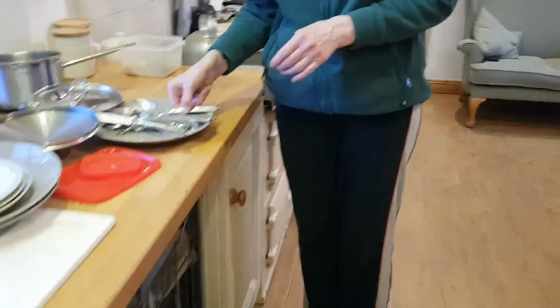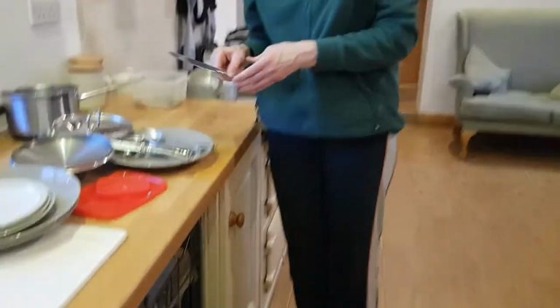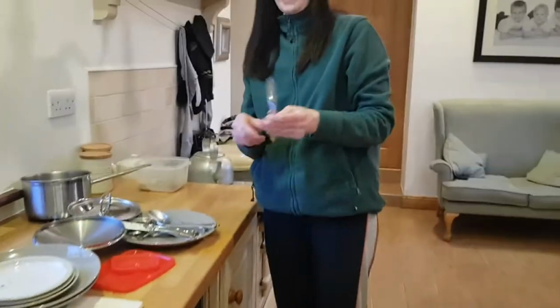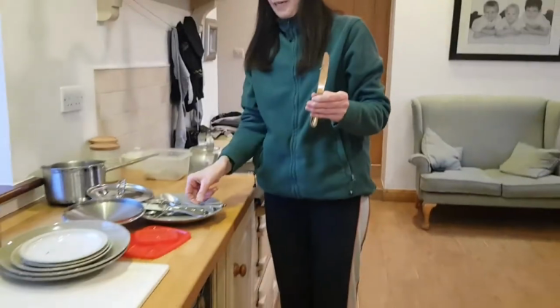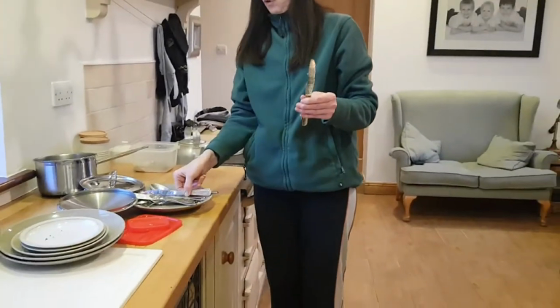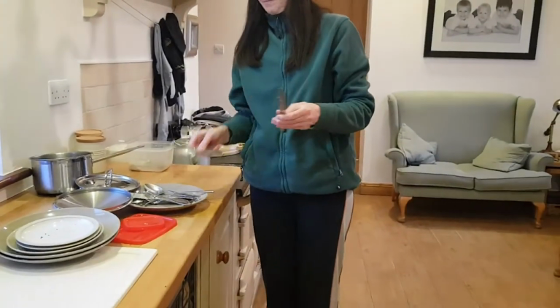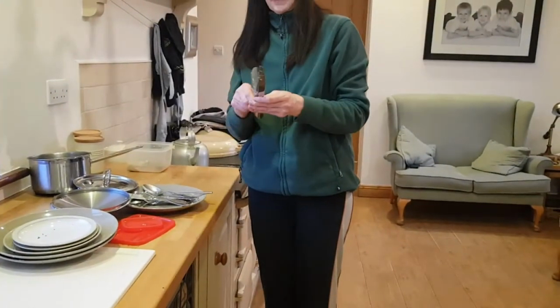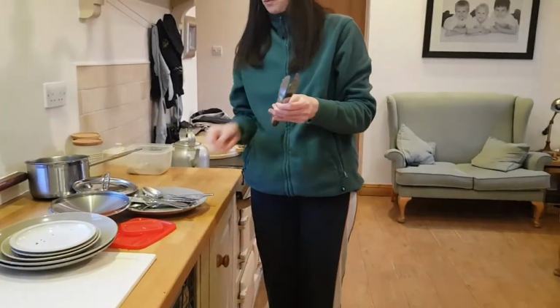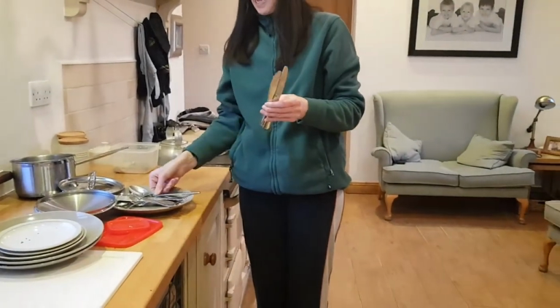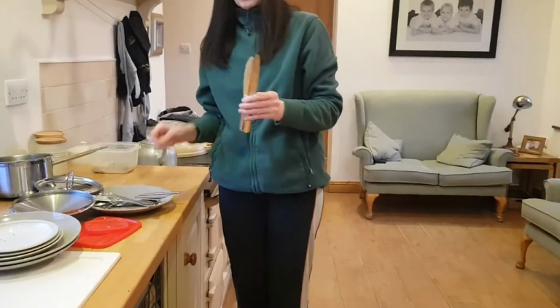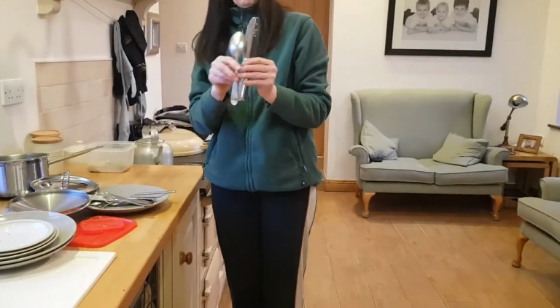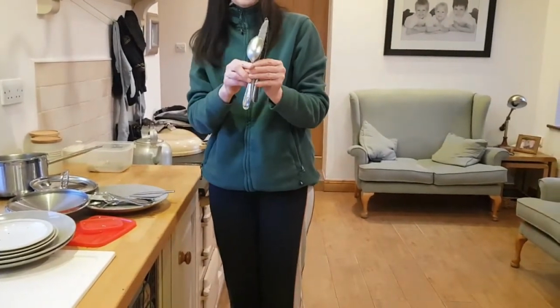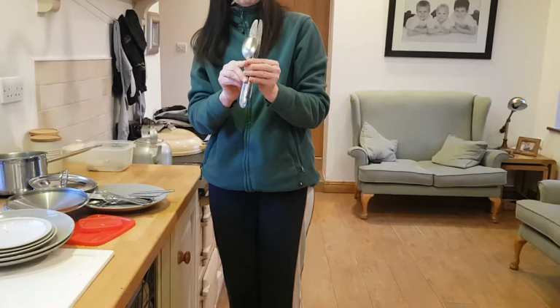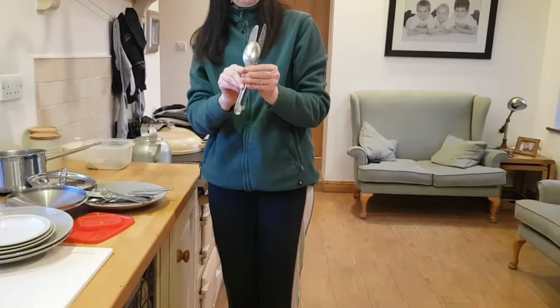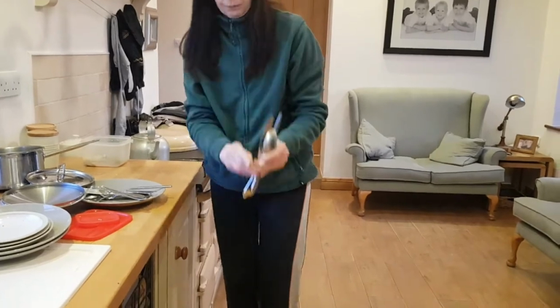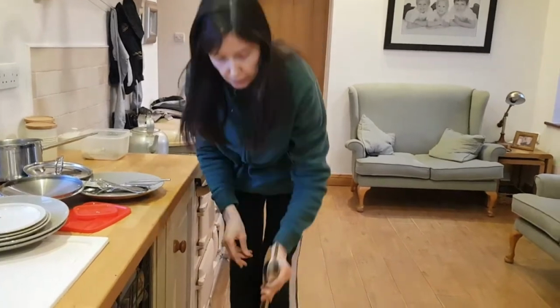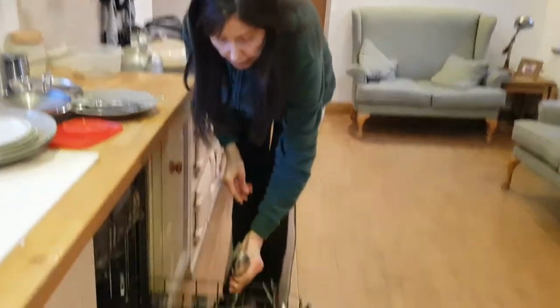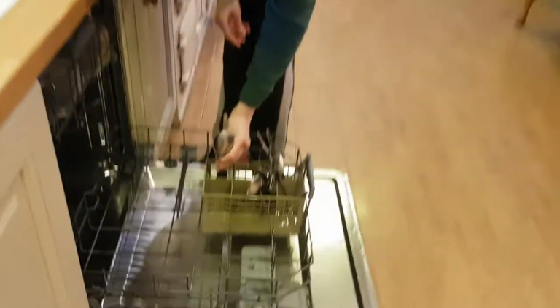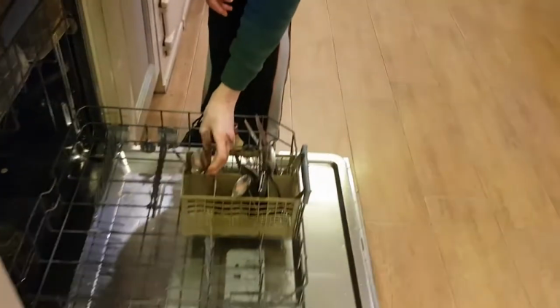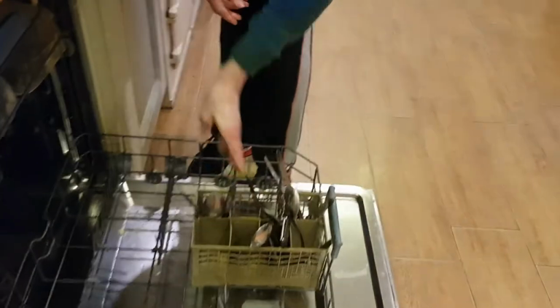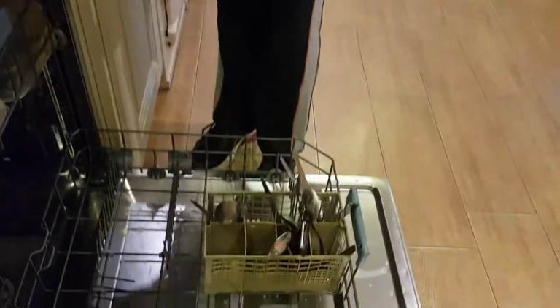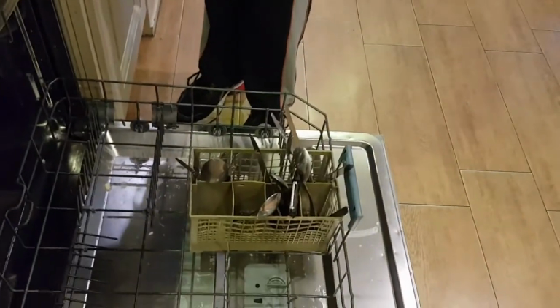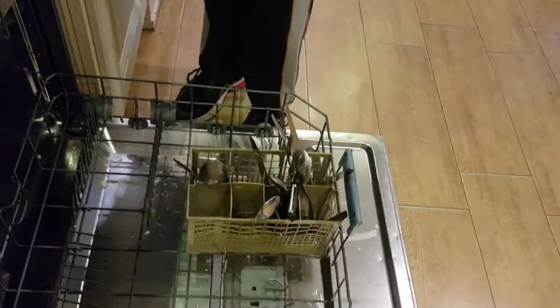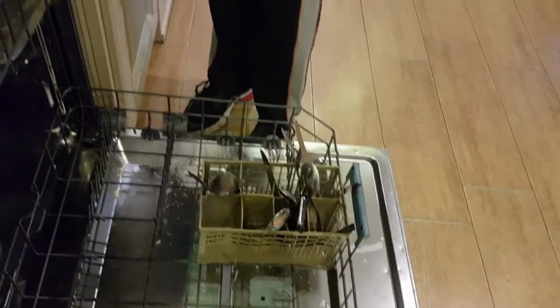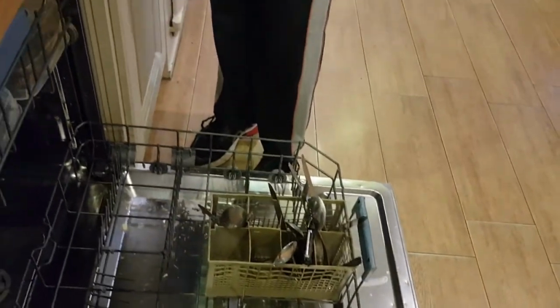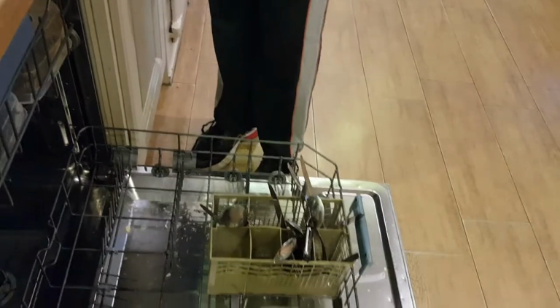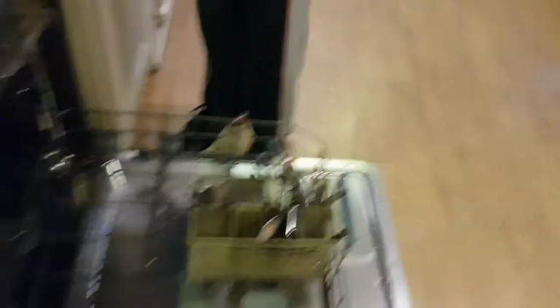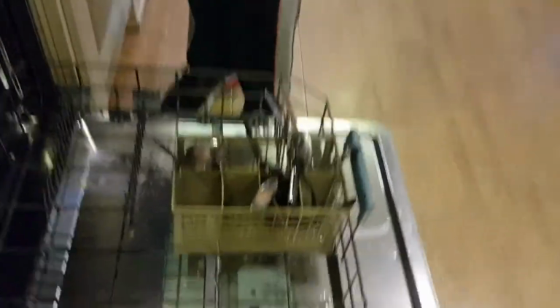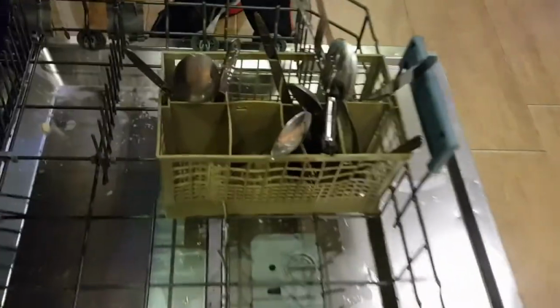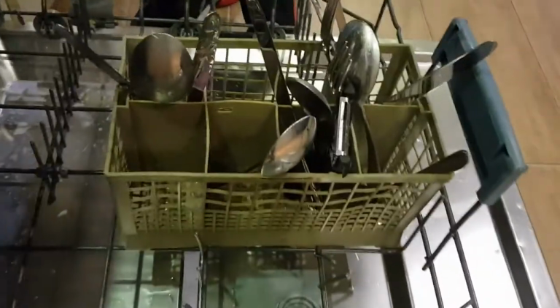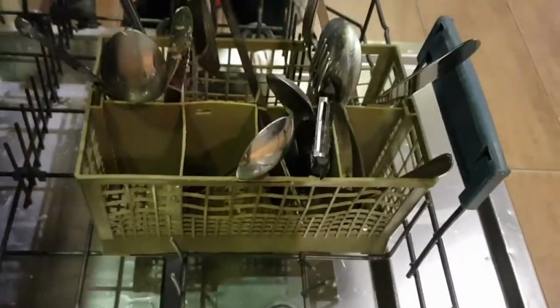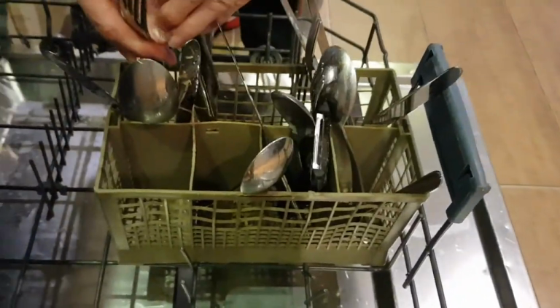Take your knives and forks and spoons and turn them upside down. Place them in the cutlery container.